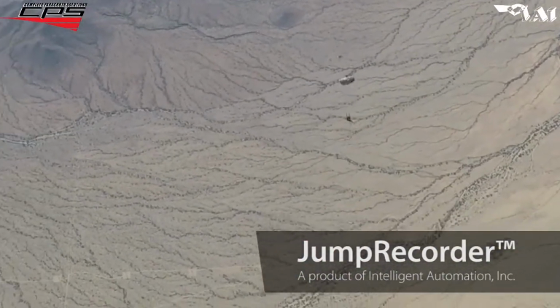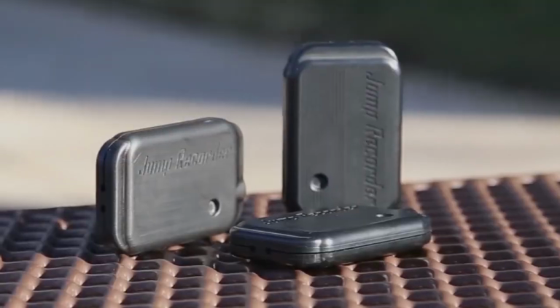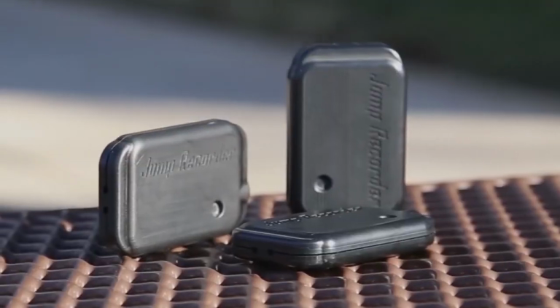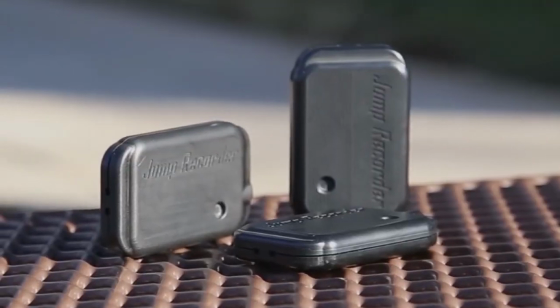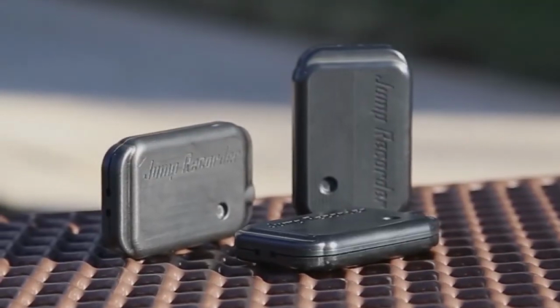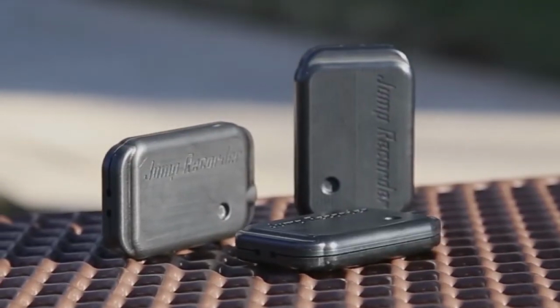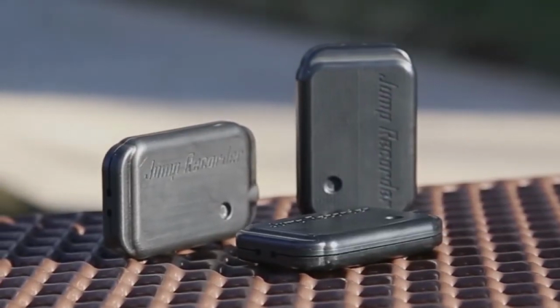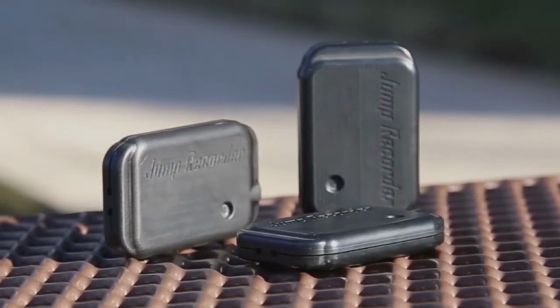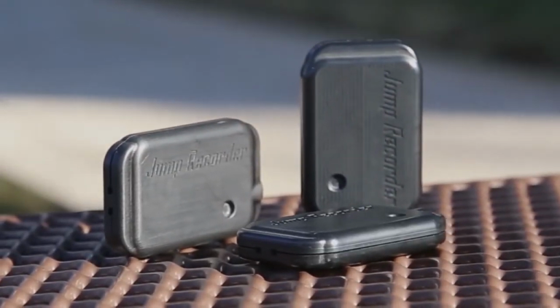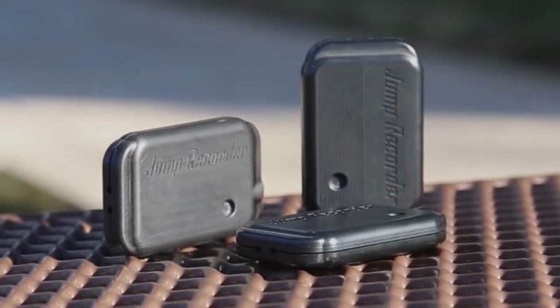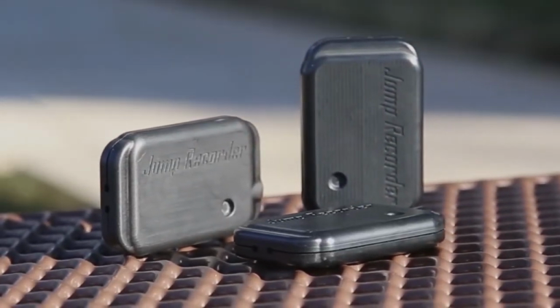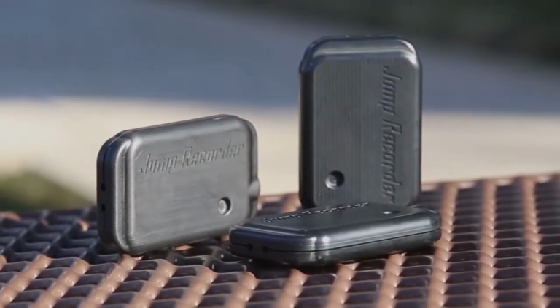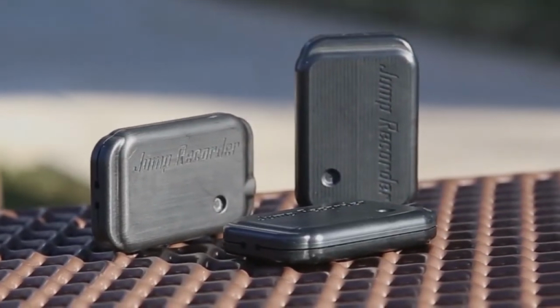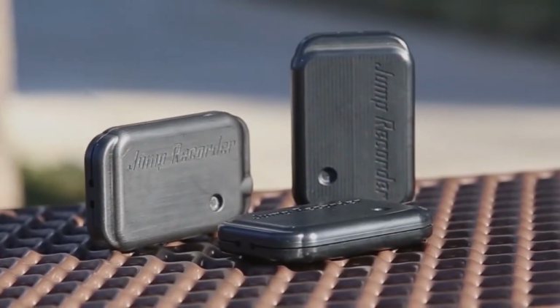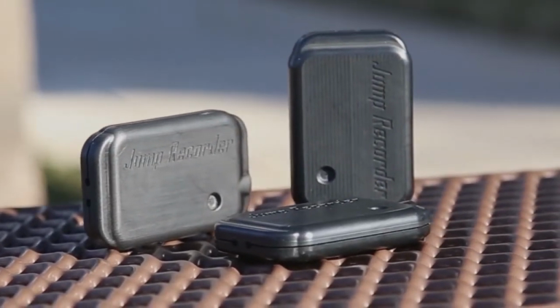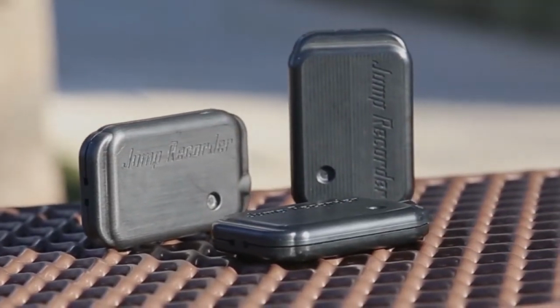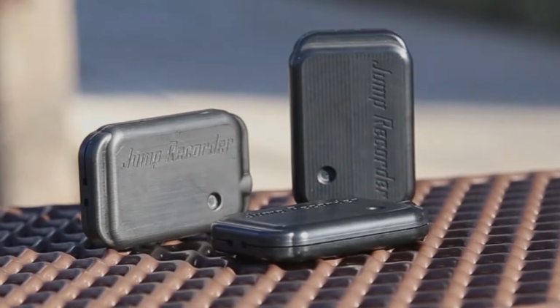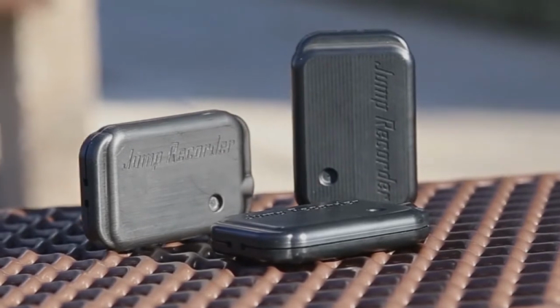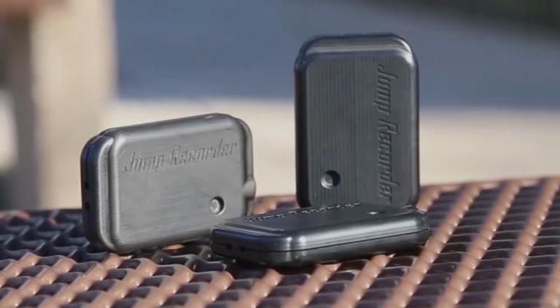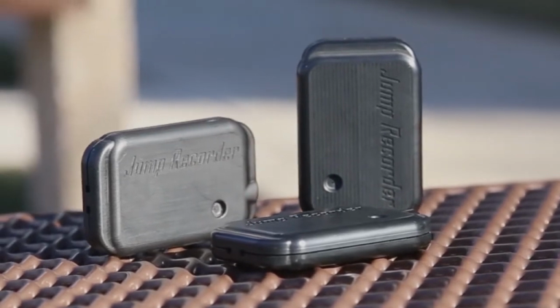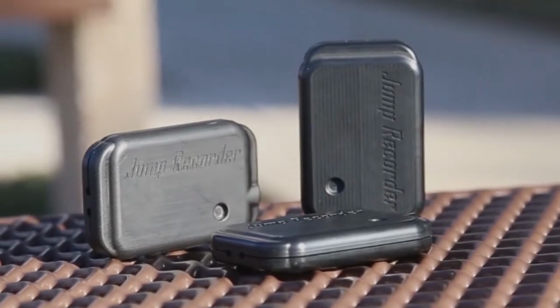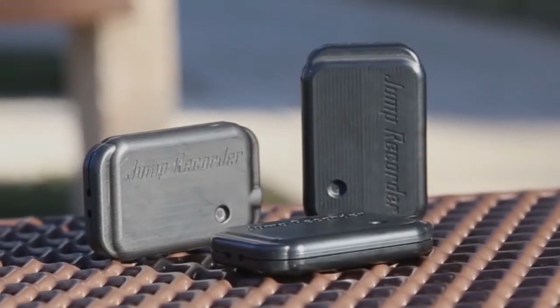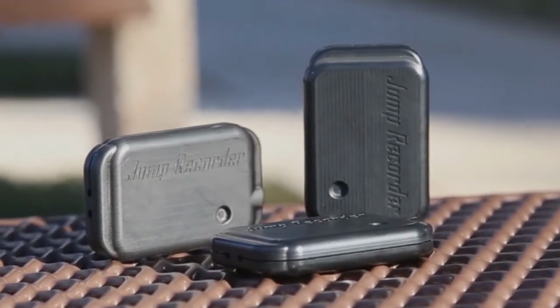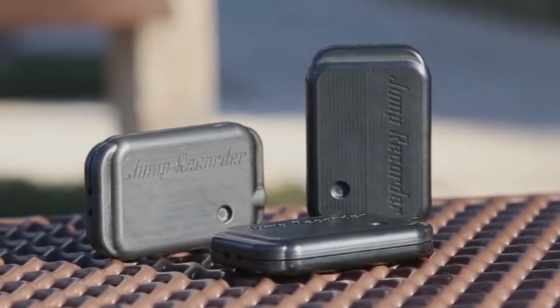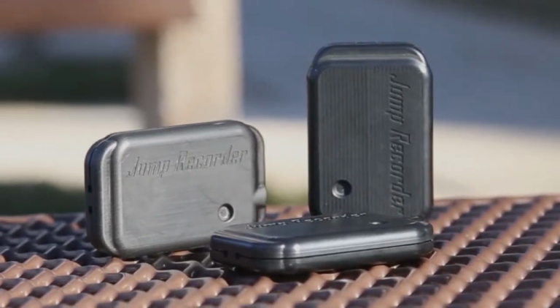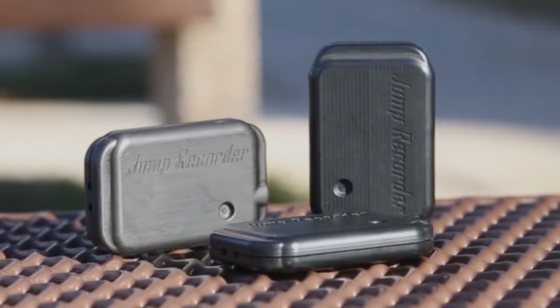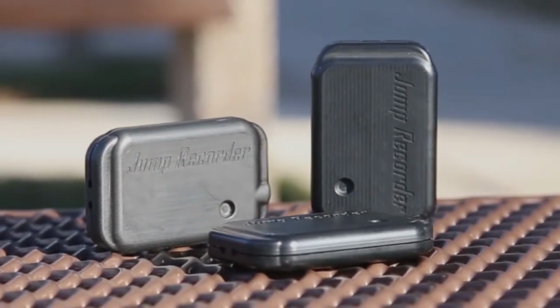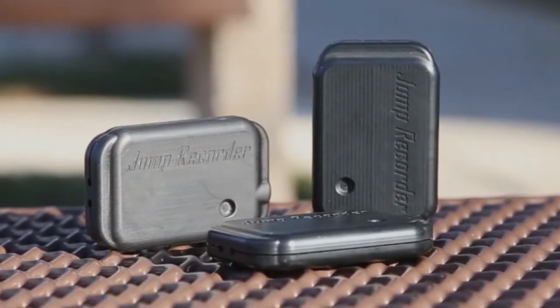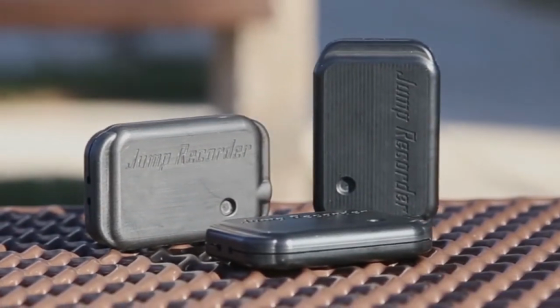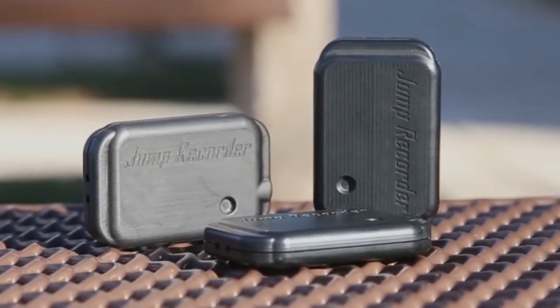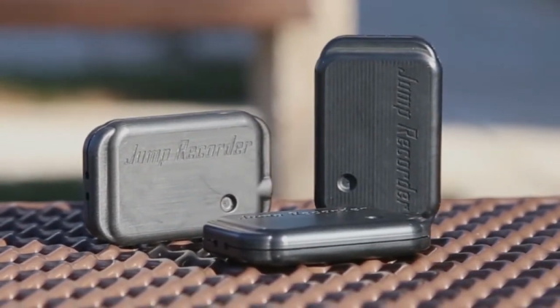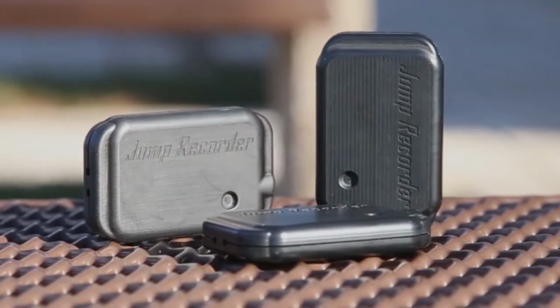Intelligent Automation Inc., in partnership with Complete Parachute Solutions, introduces Jump Recorder, a patented, high-performance data recorder designed for military and sport parachute applications.